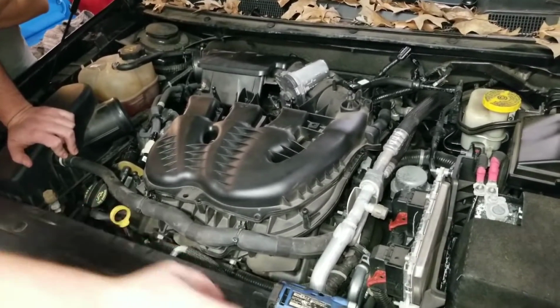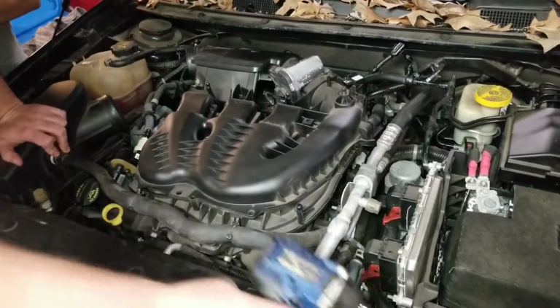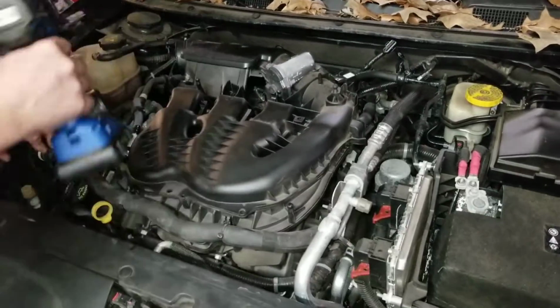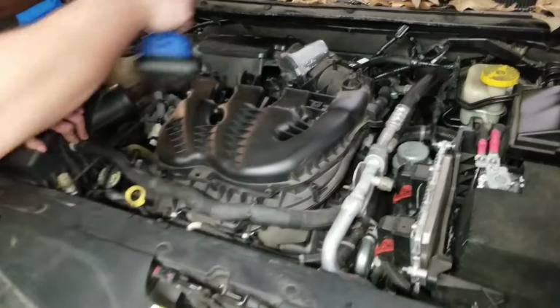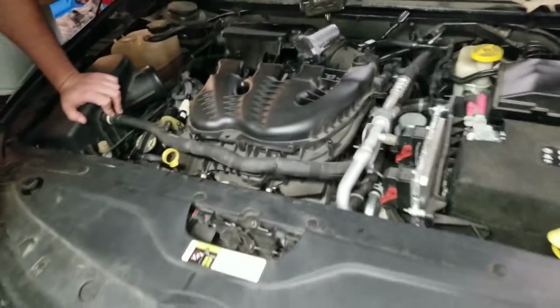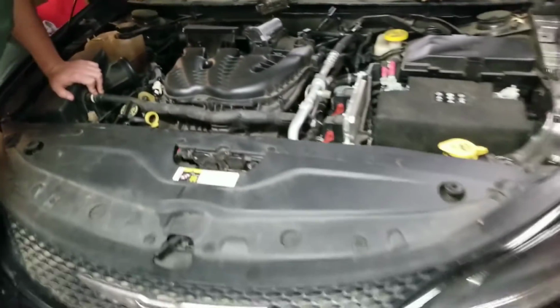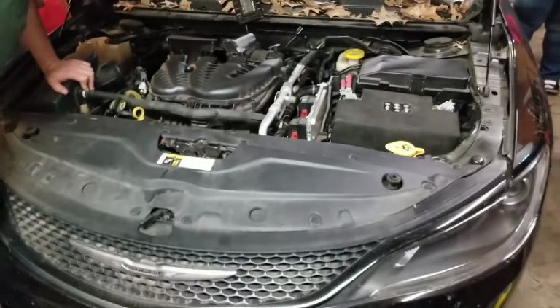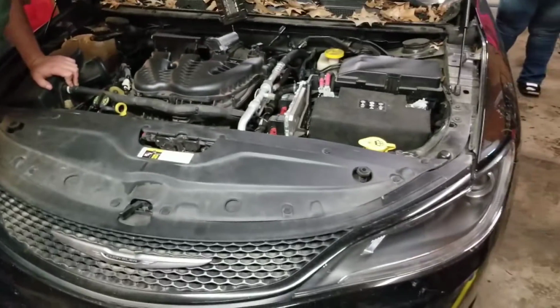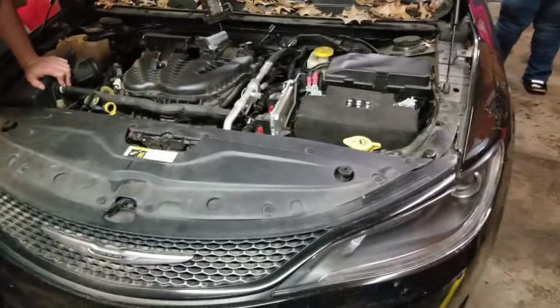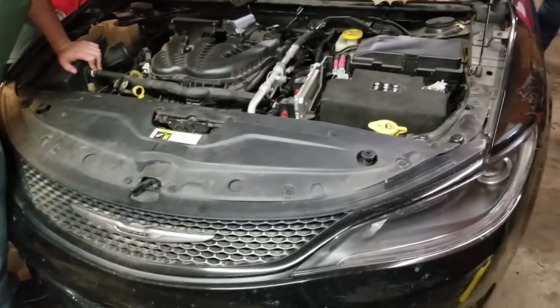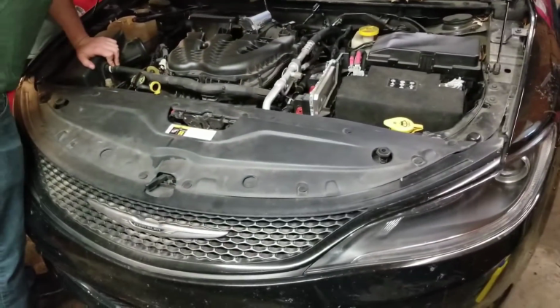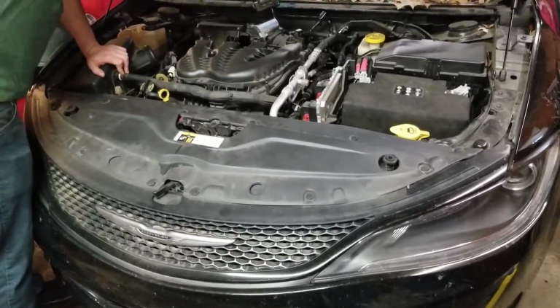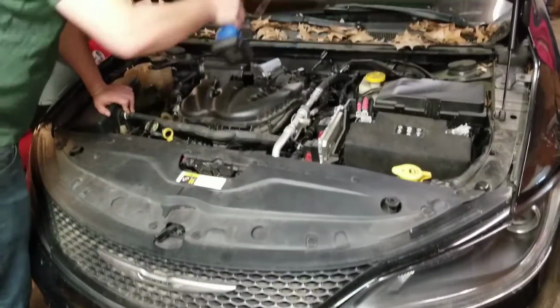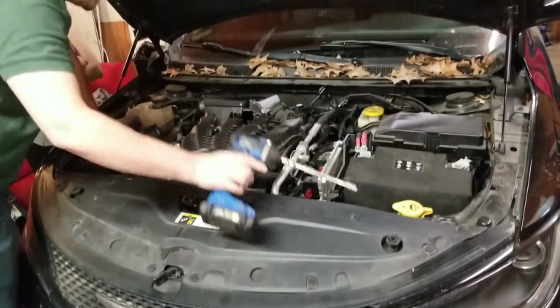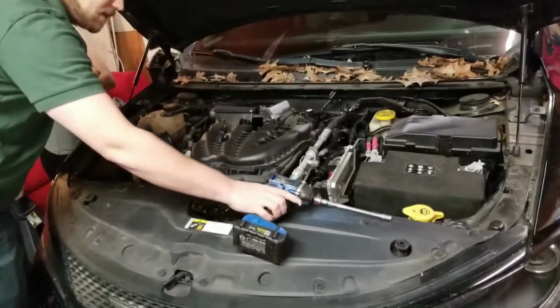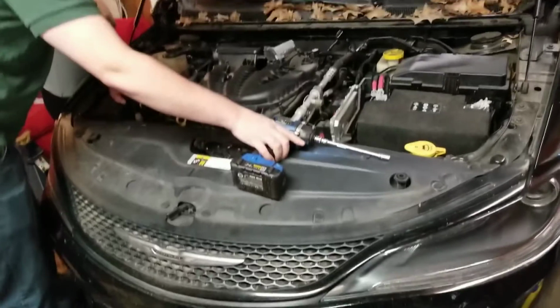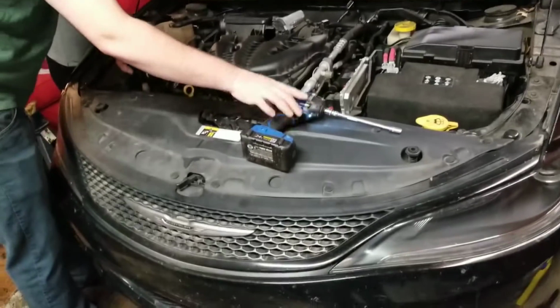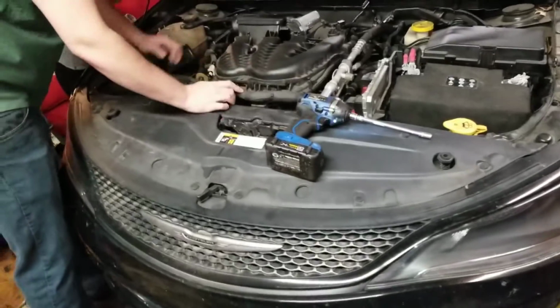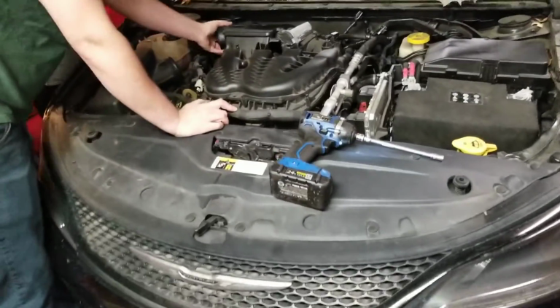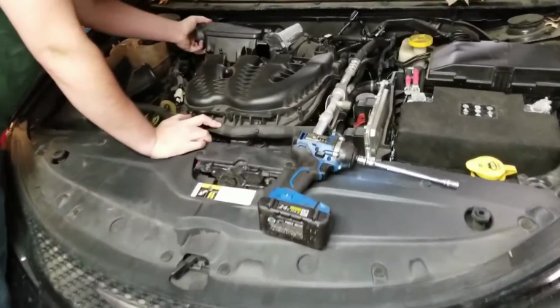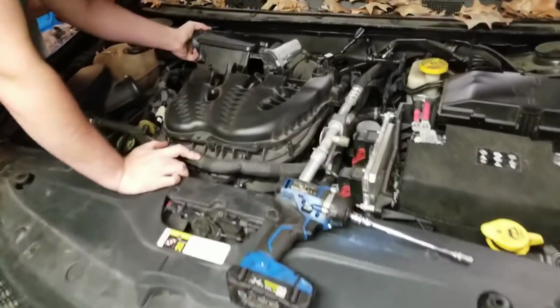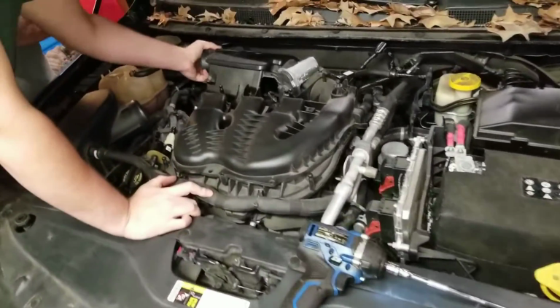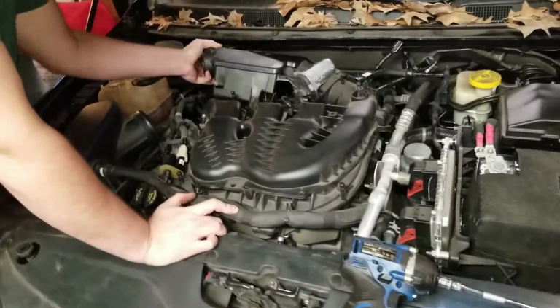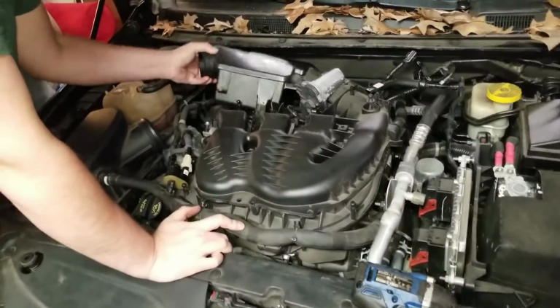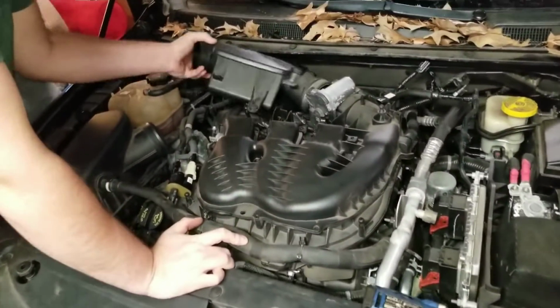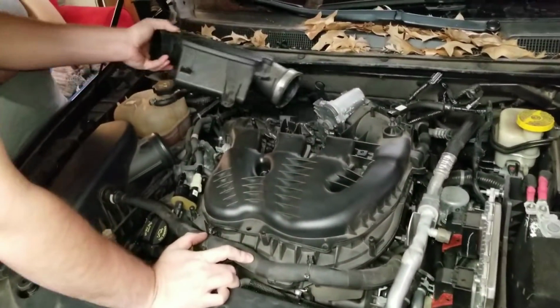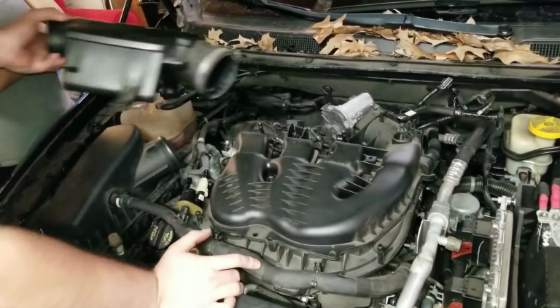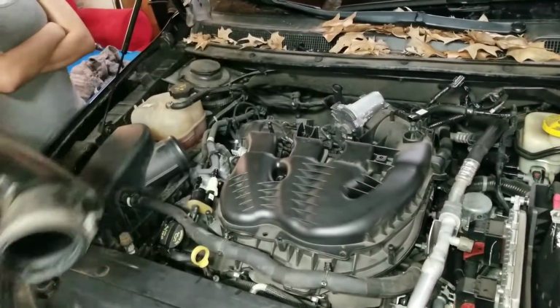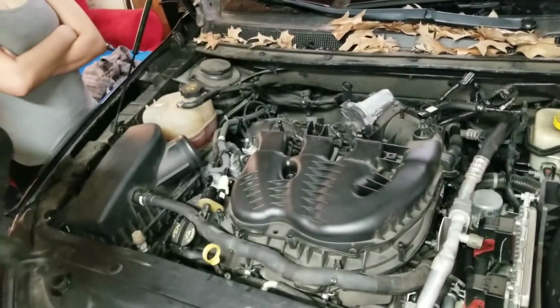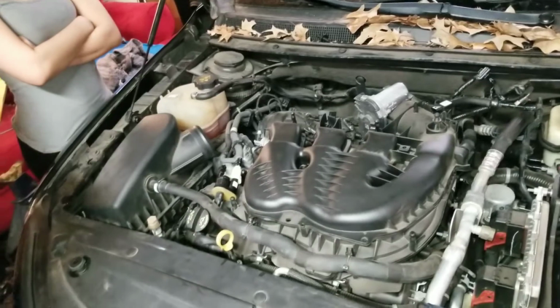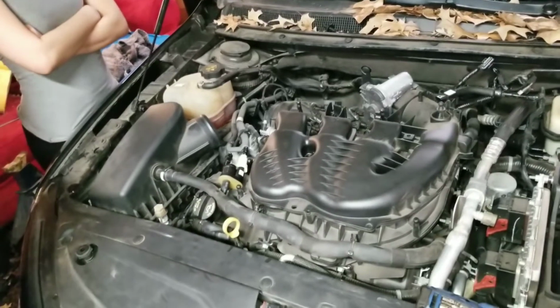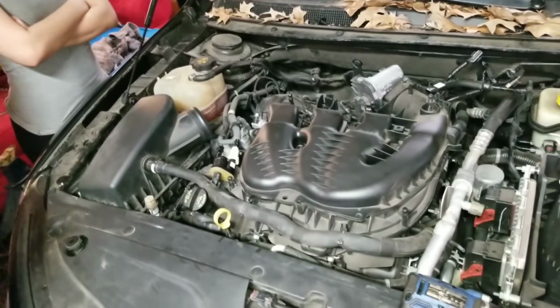First you want to take your intake off. If you have a Chrysler 200S with a V6 and it's leaking oil, it's probably this. More than likely it is this — this is a big problem with these.